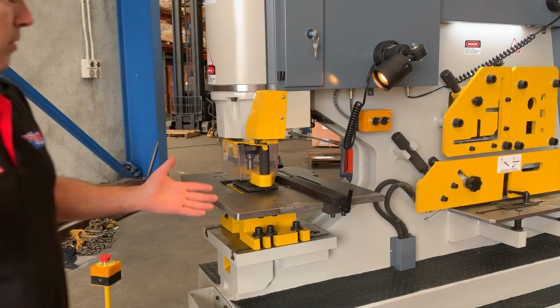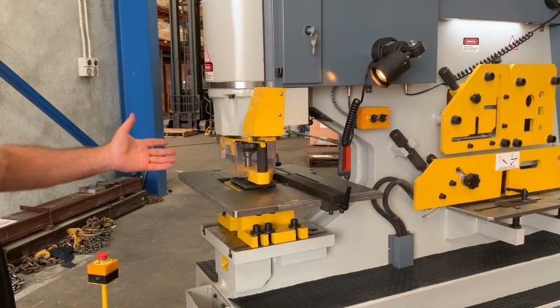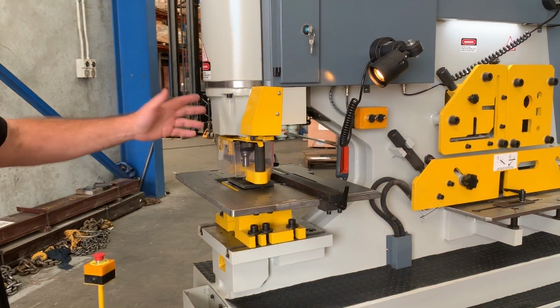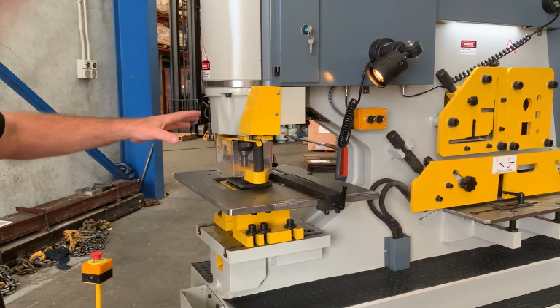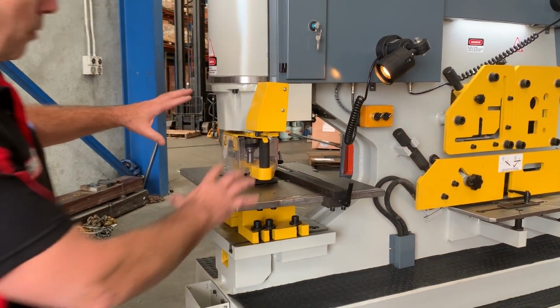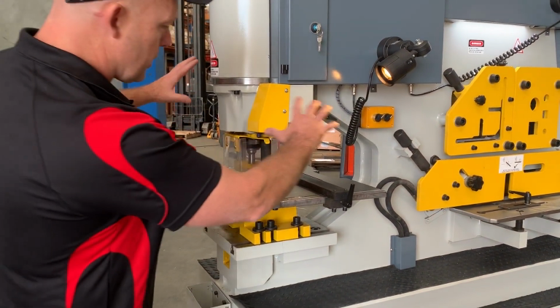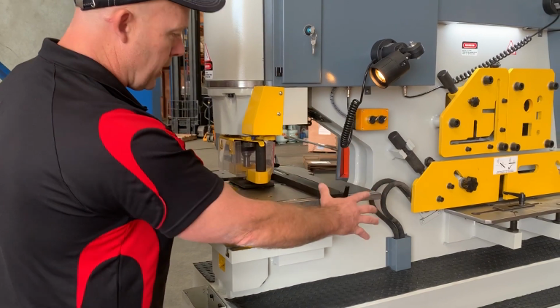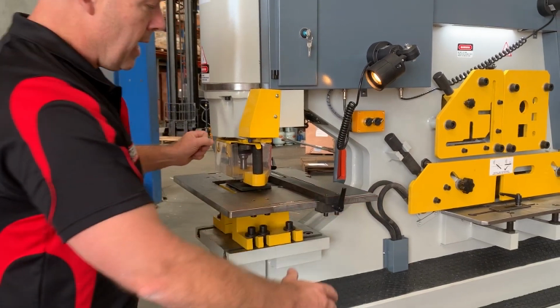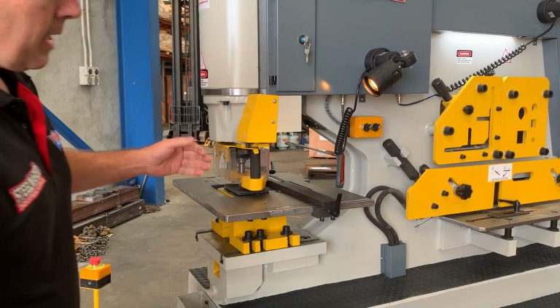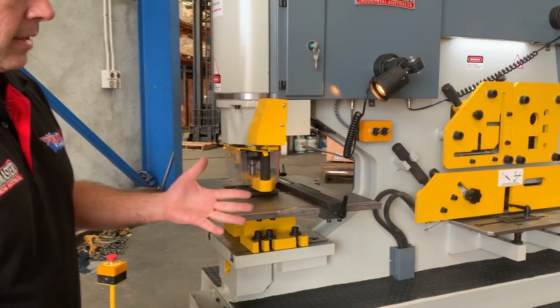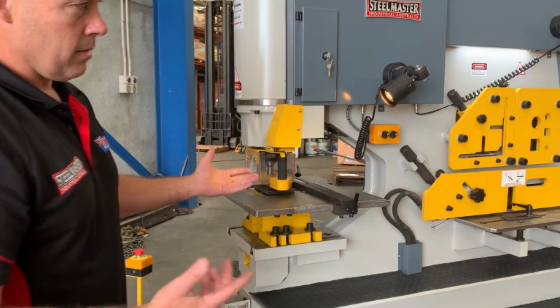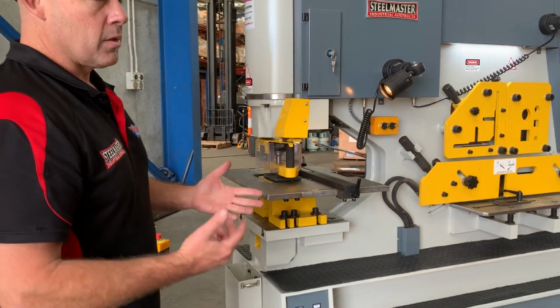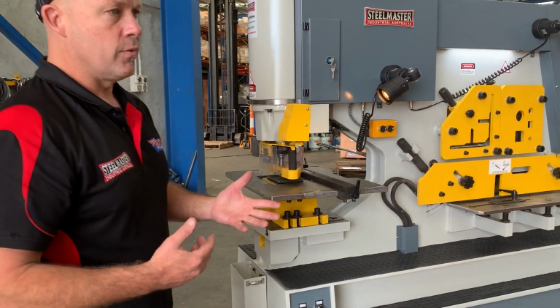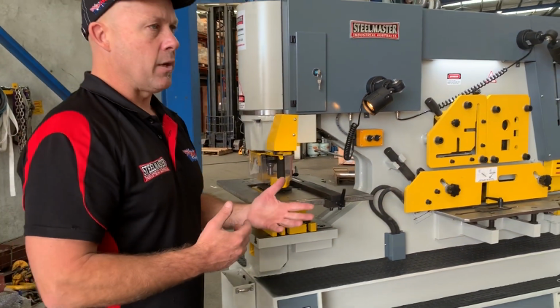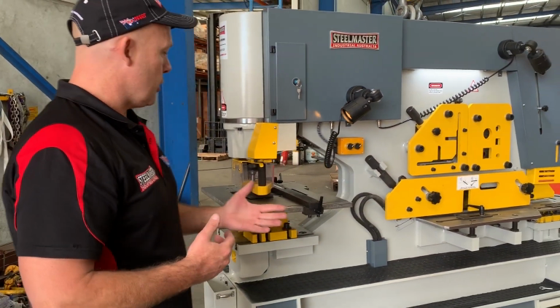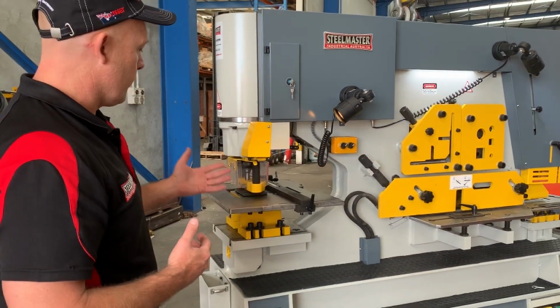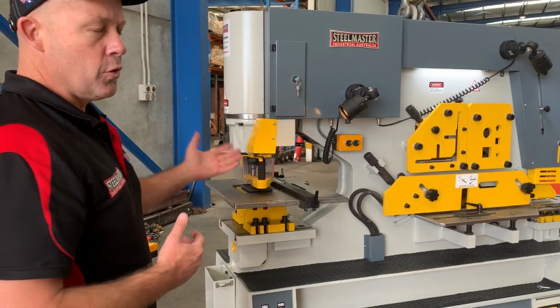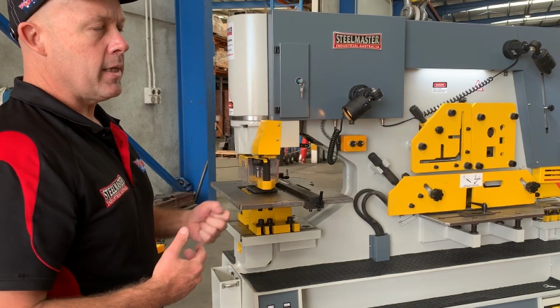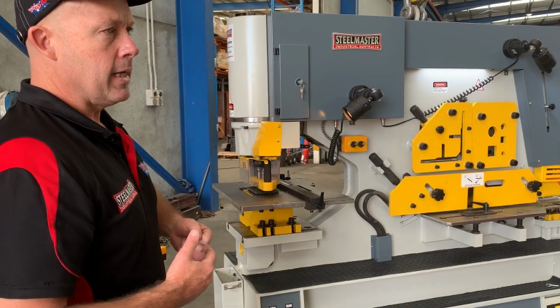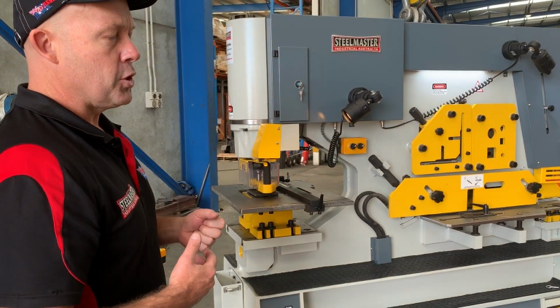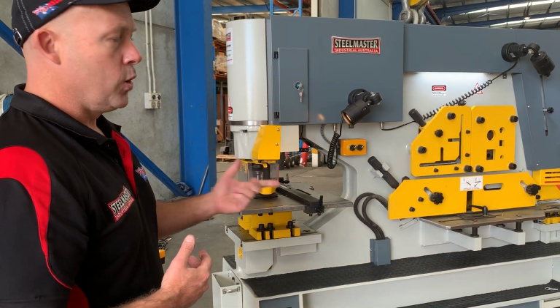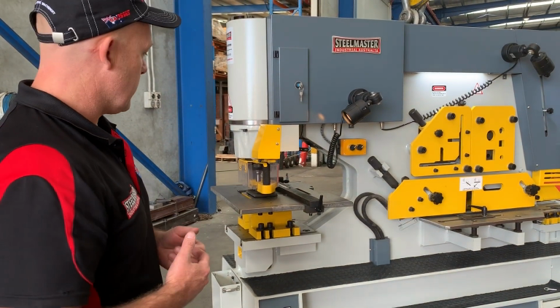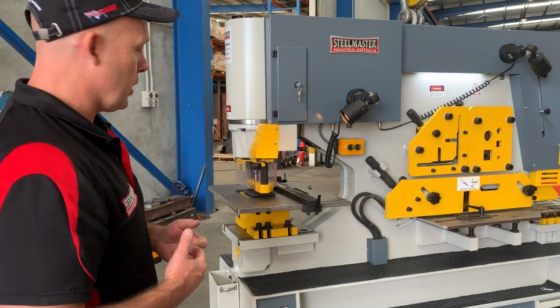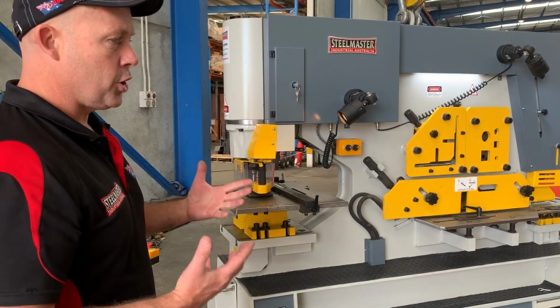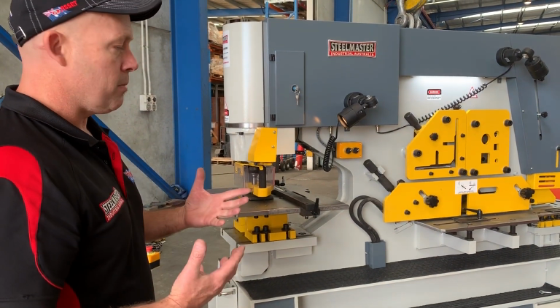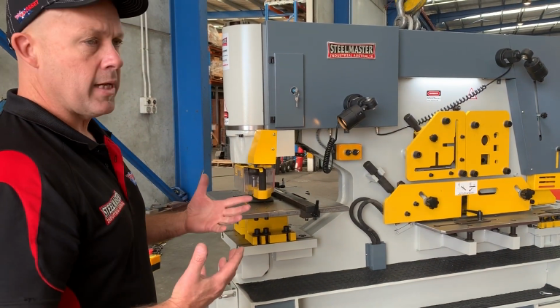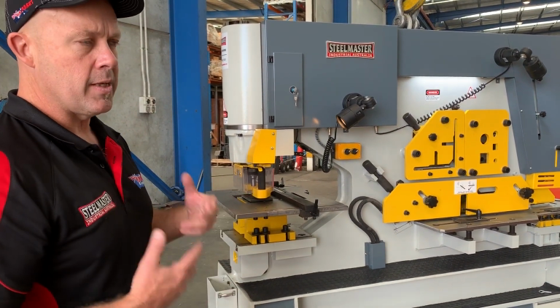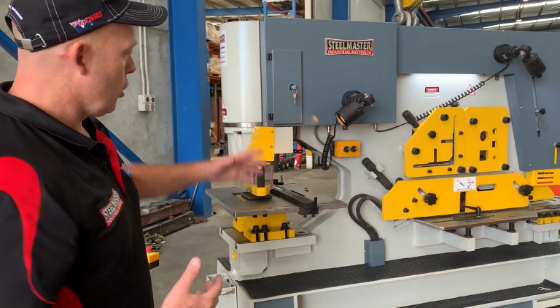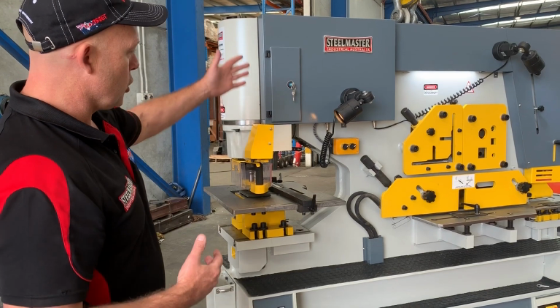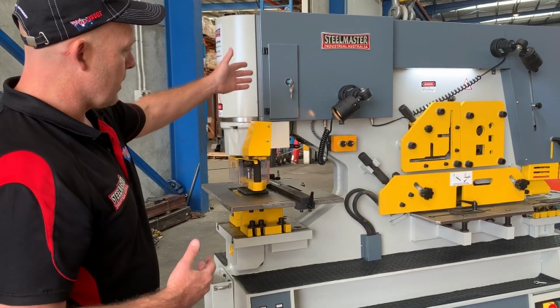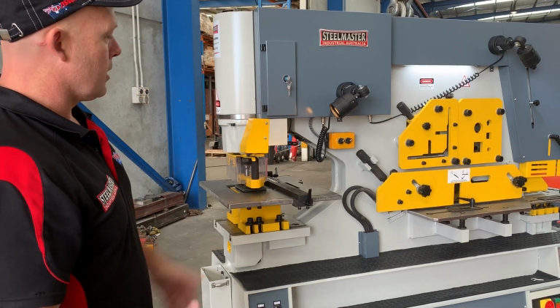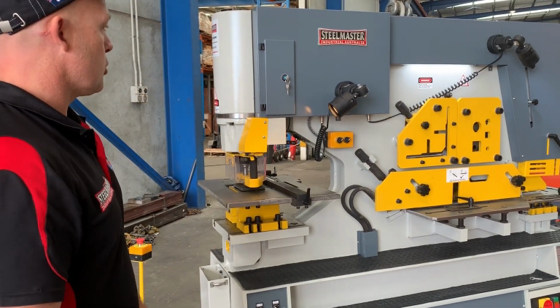The Multi-series machine also on the punching station has a really good selection of add-on features. You can have gooseneck adapters, louvre adapters, large hole punching stations — there's lots you can do with a double-cylinder multi-machine.